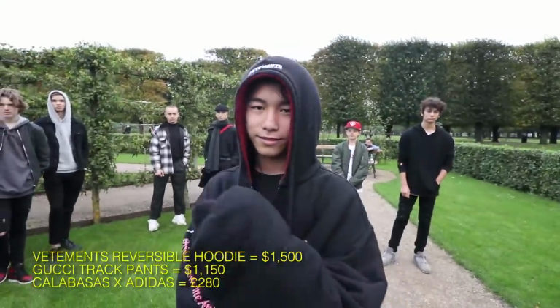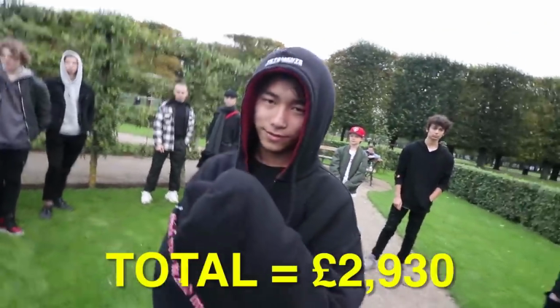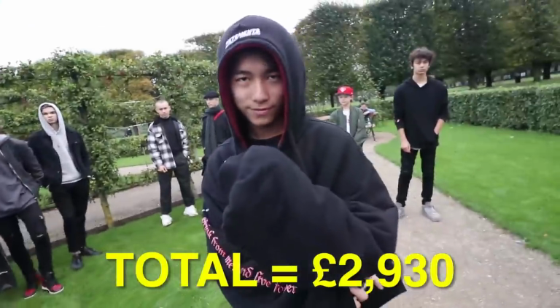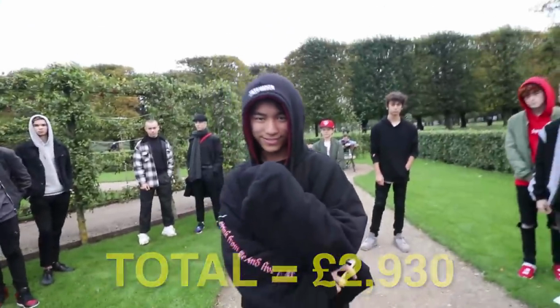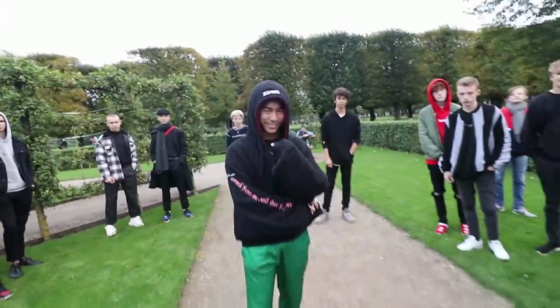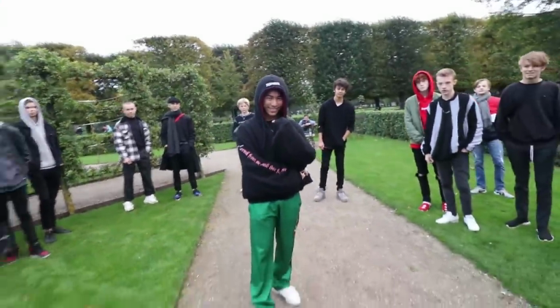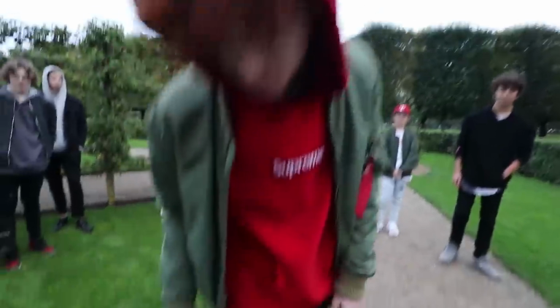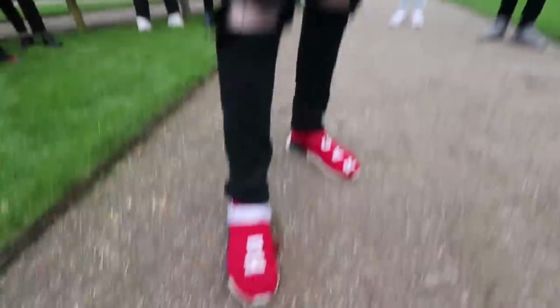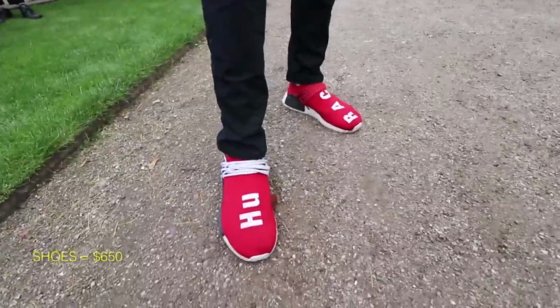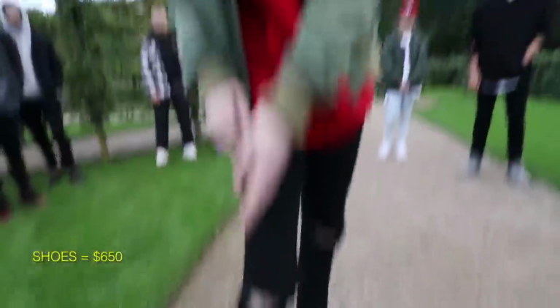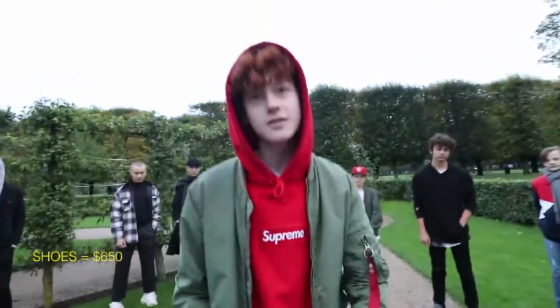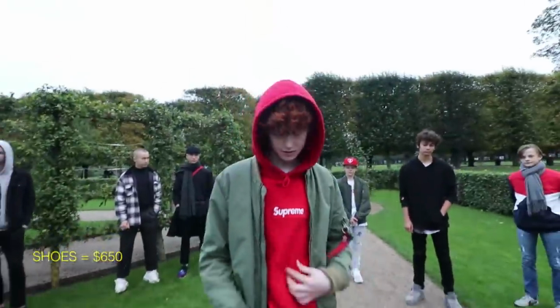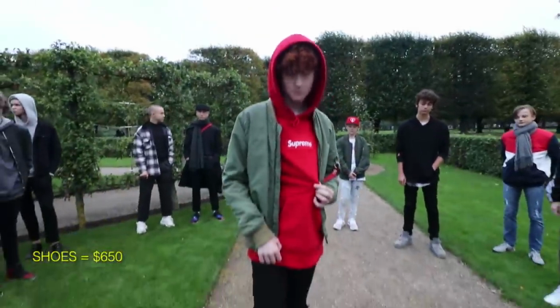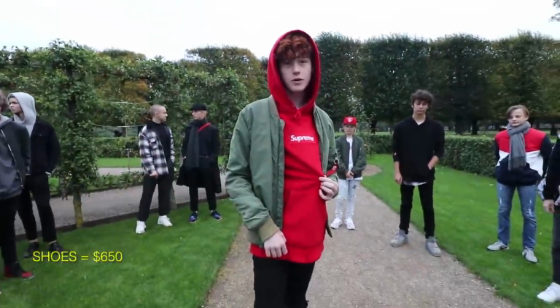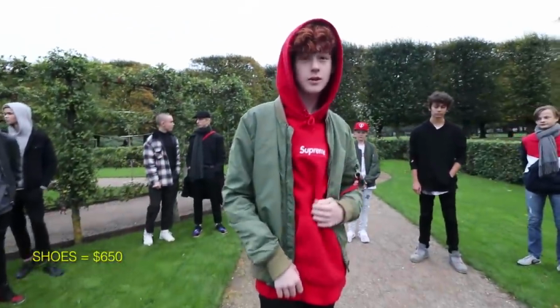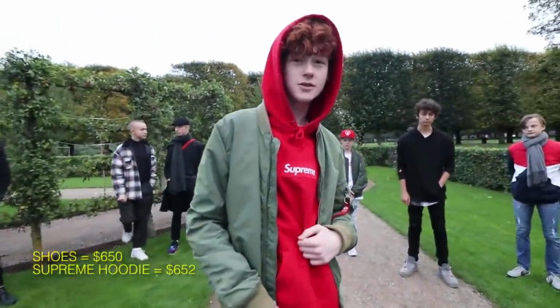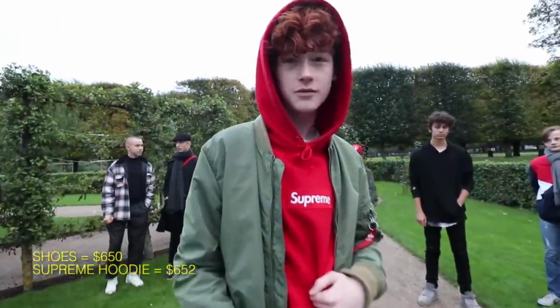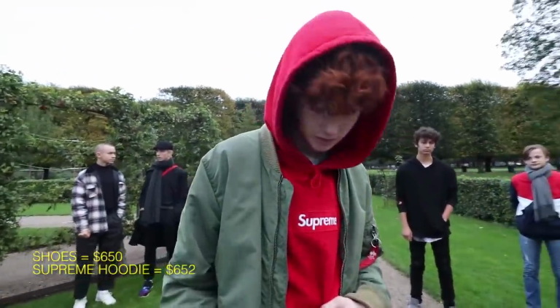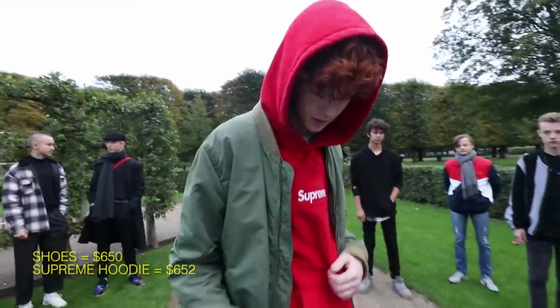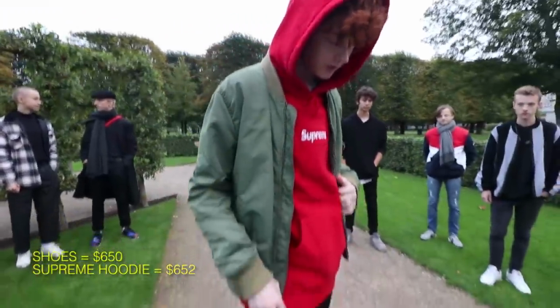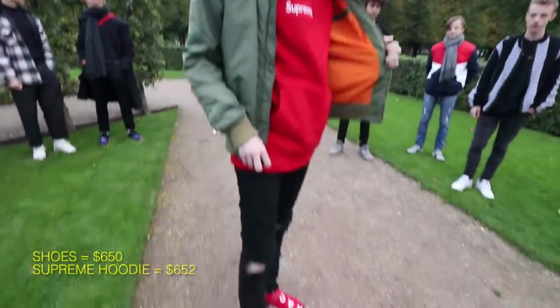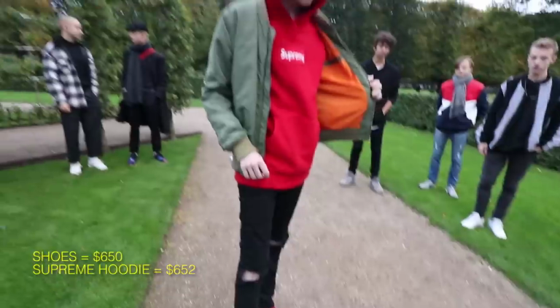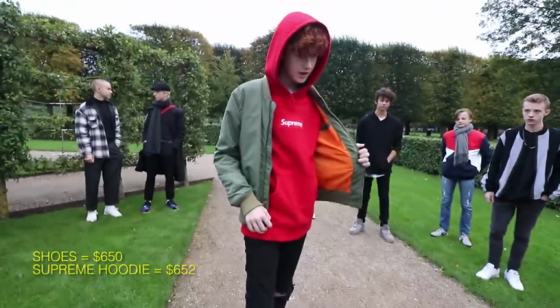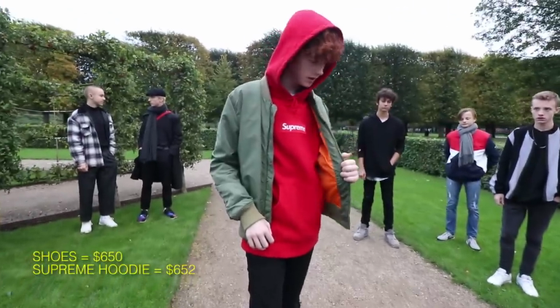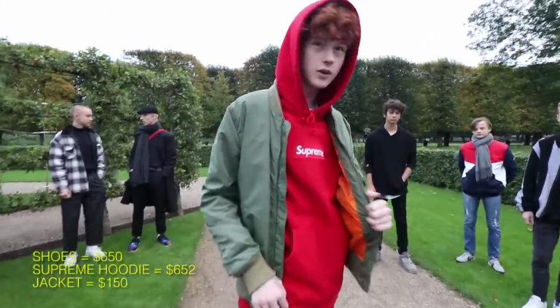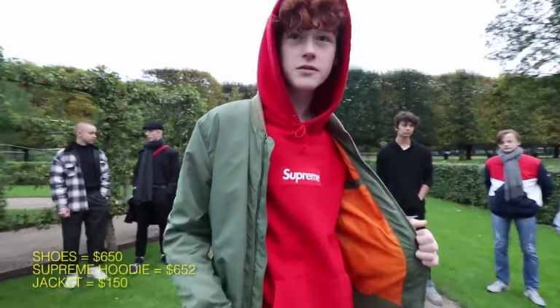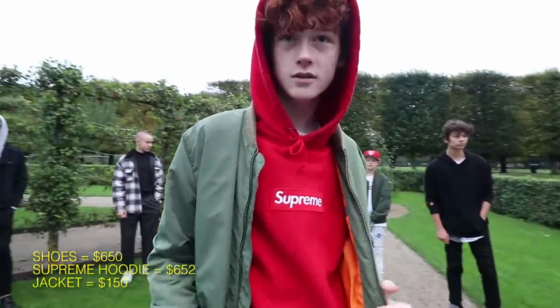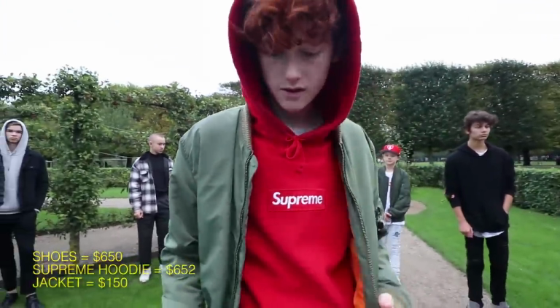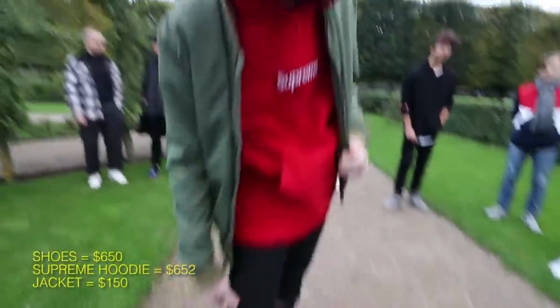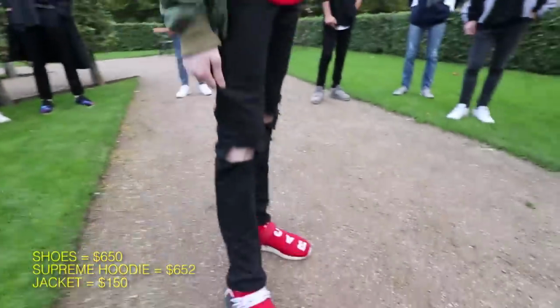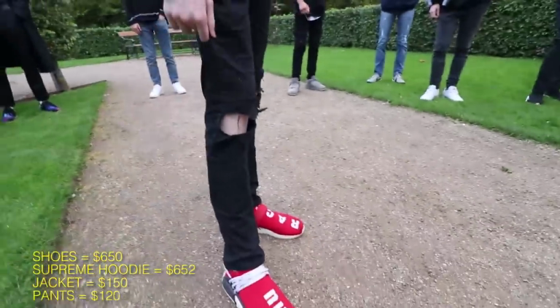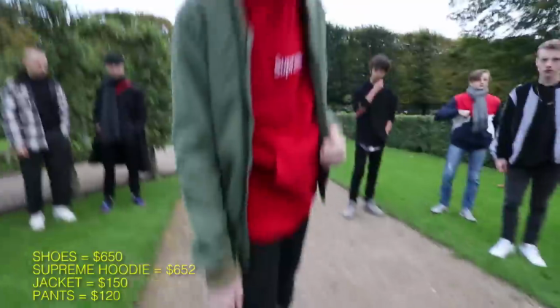And the pants are $50. The shoes are $250. The shoes are $150. The jacket, I don't know, like $150 and the pants are $120.